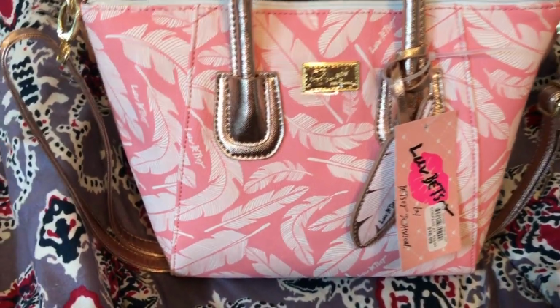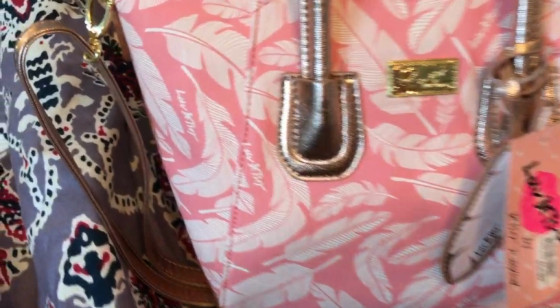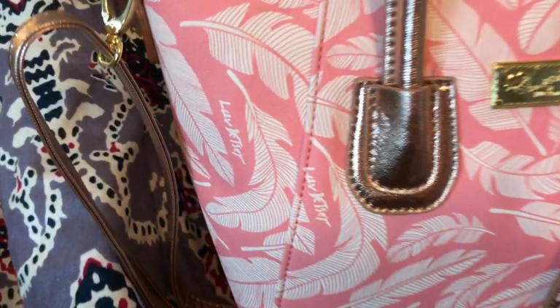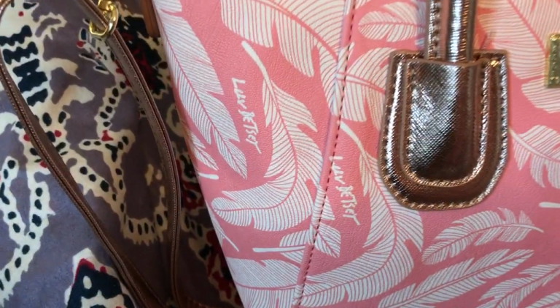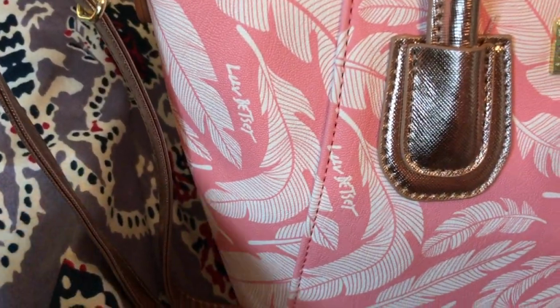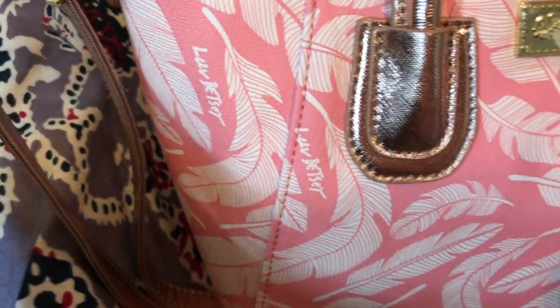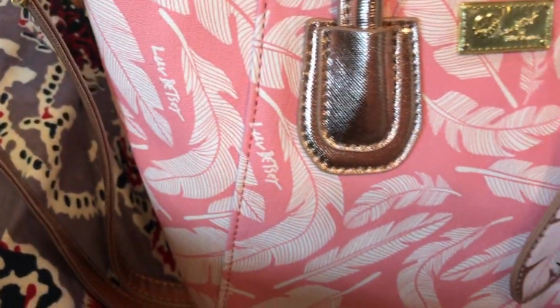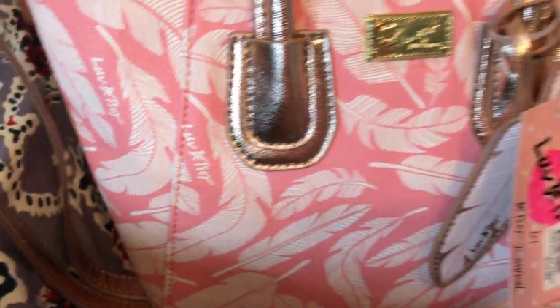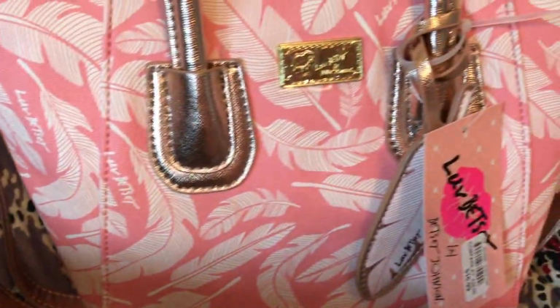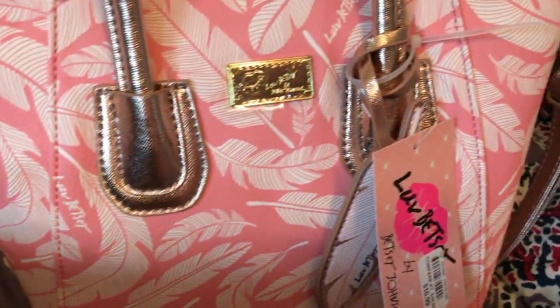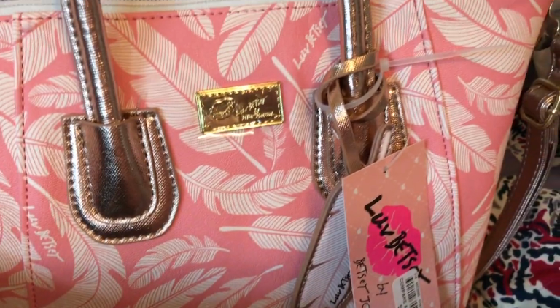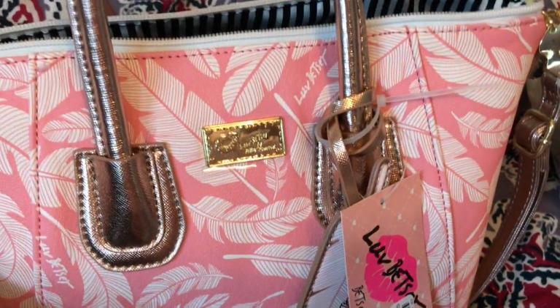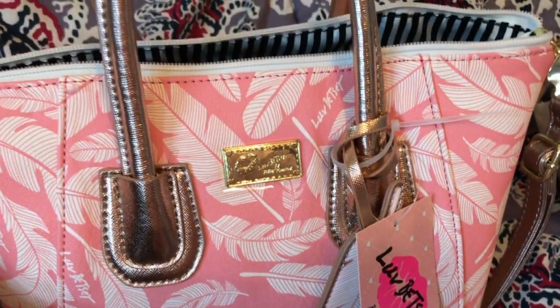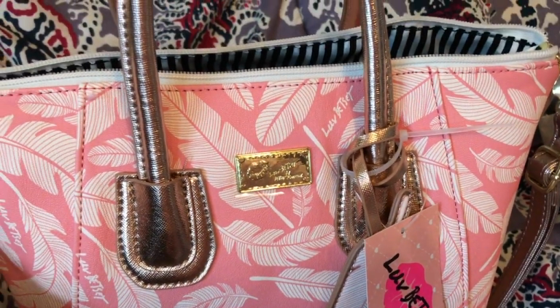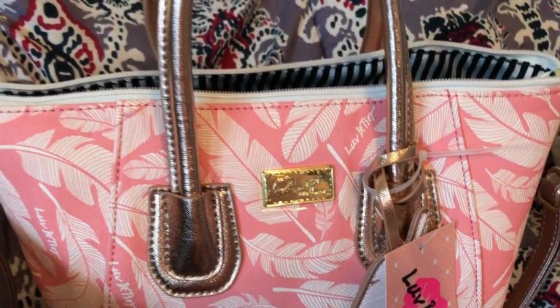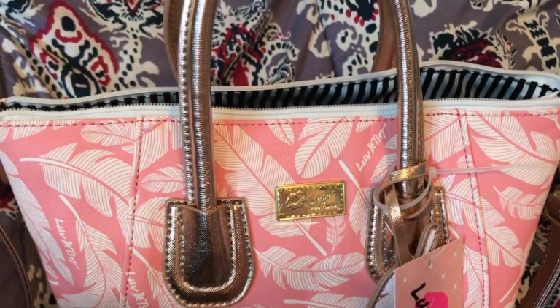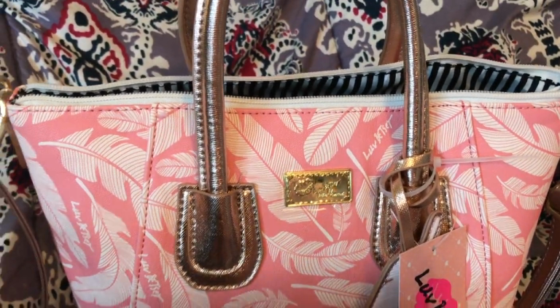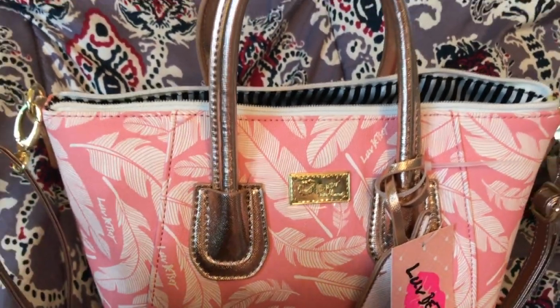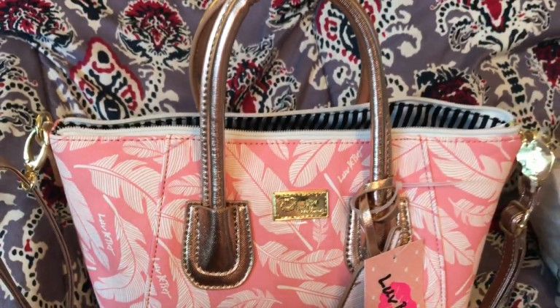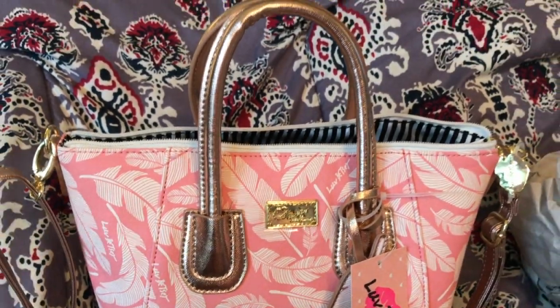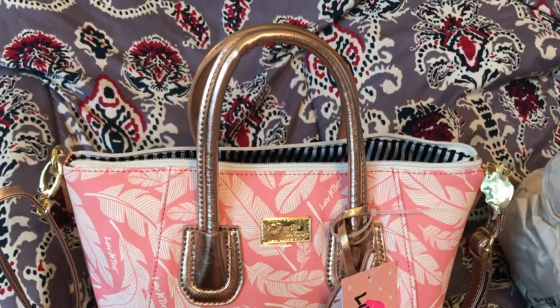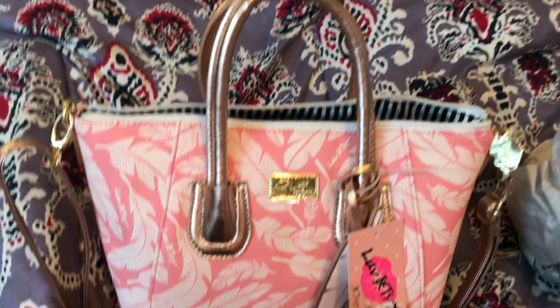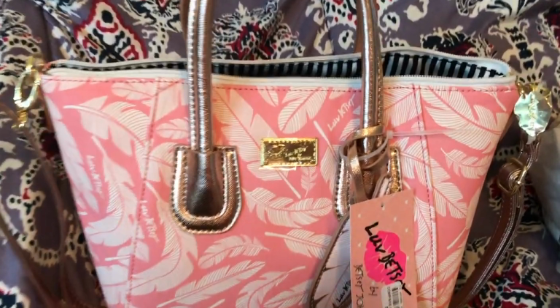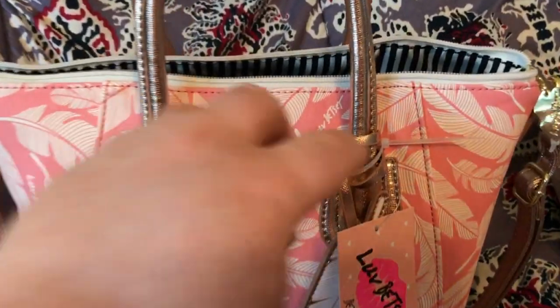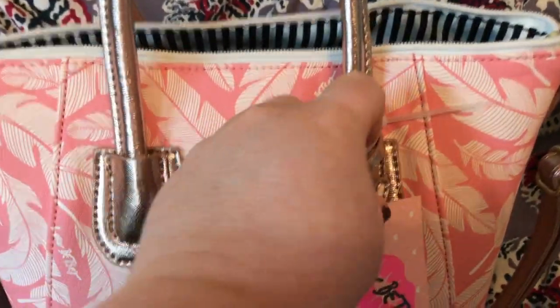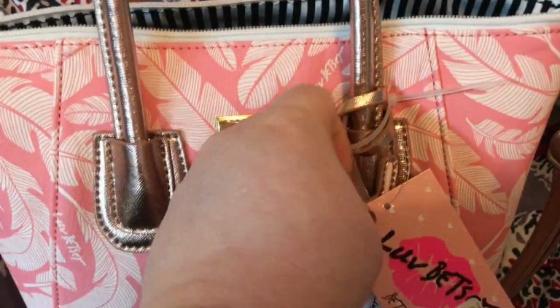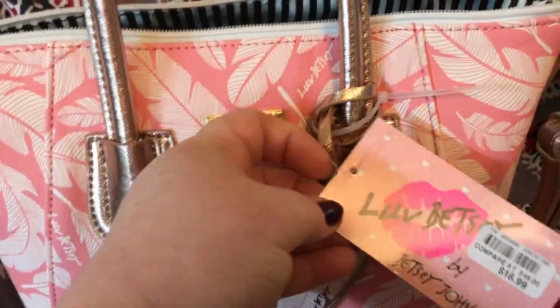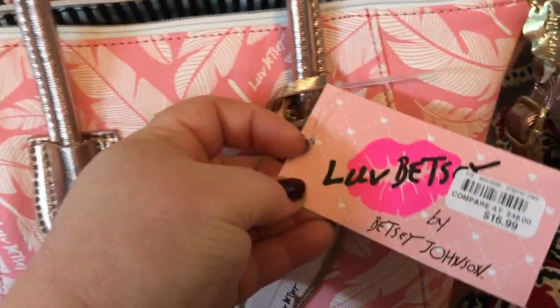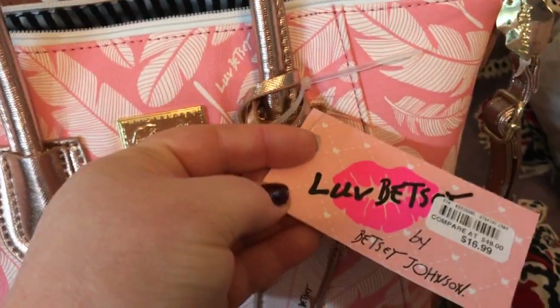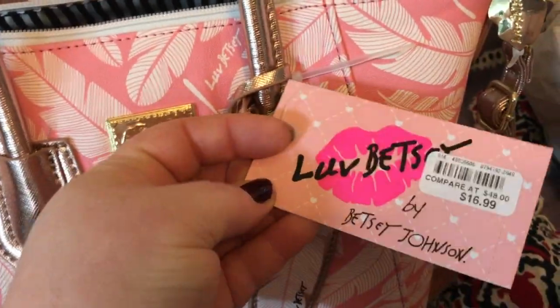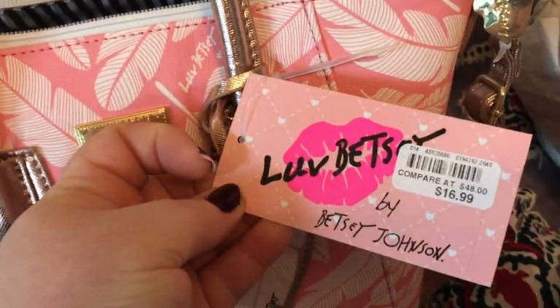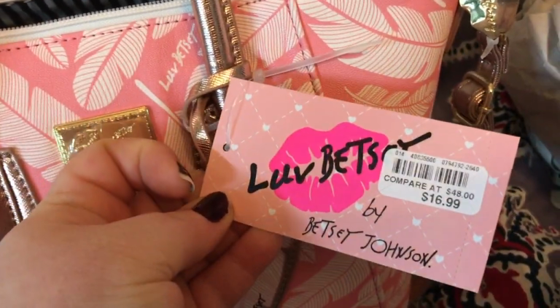It also has the Love Betsy signature on the bag. Just an adorable bag, especially for this price. I can't believe this was only $16.99.